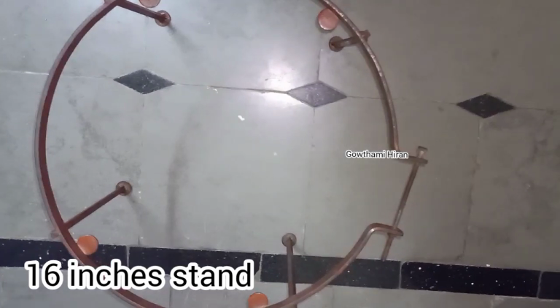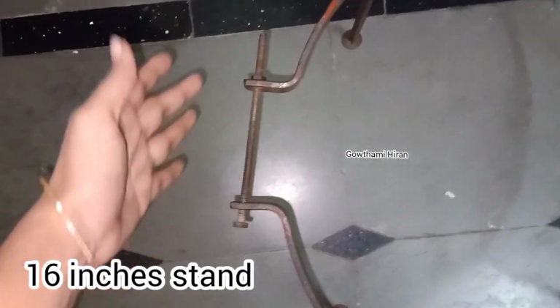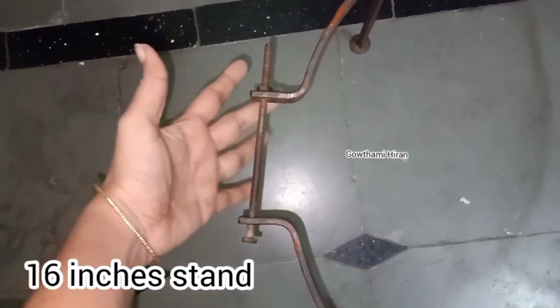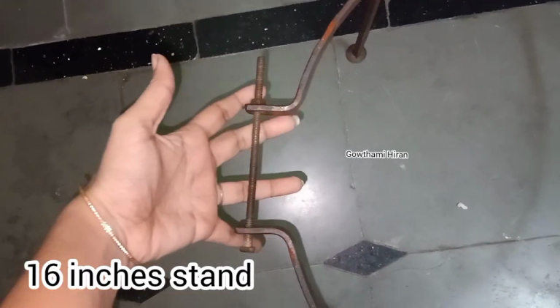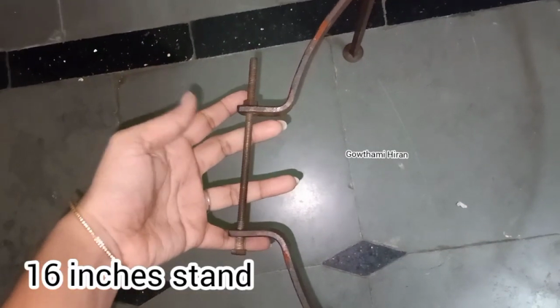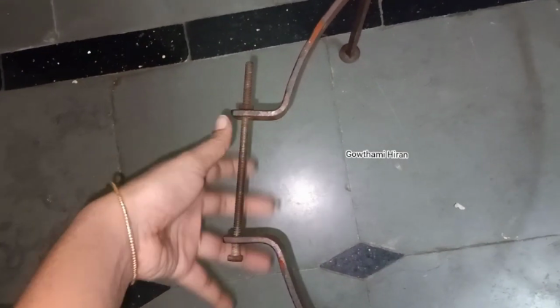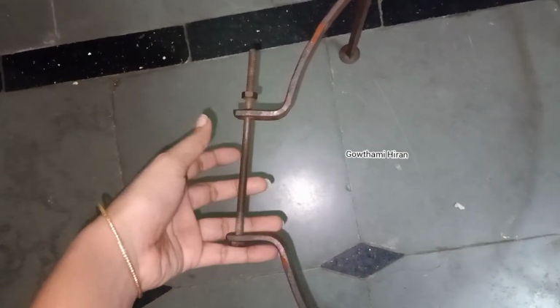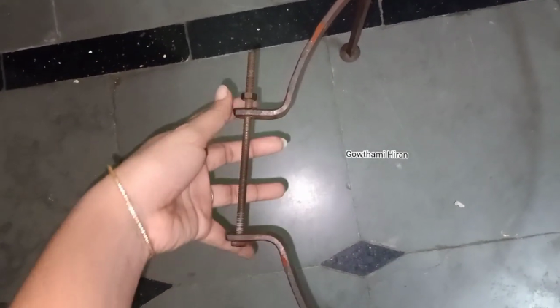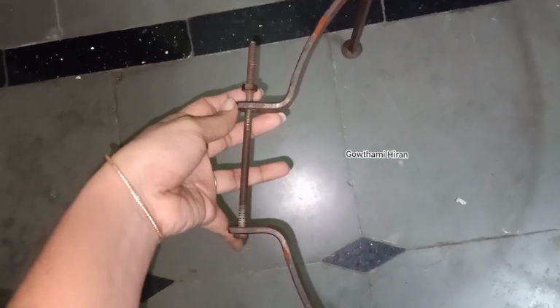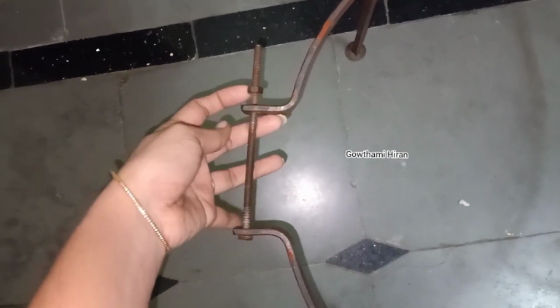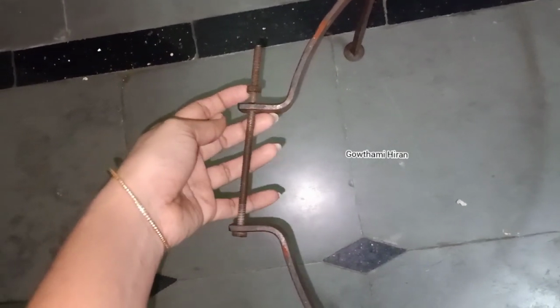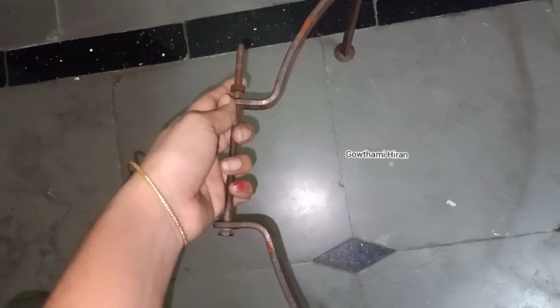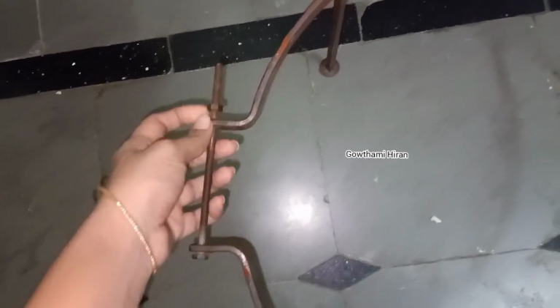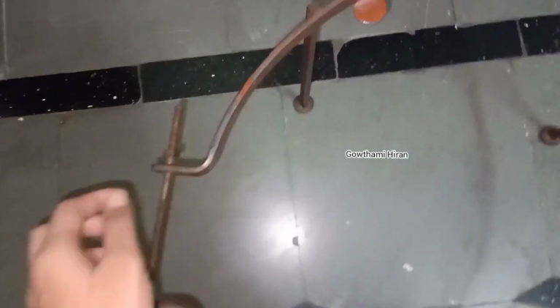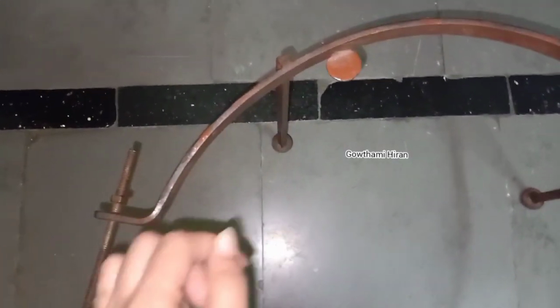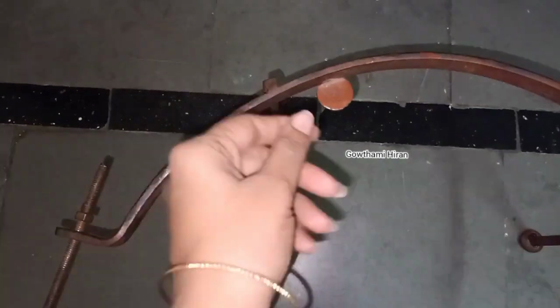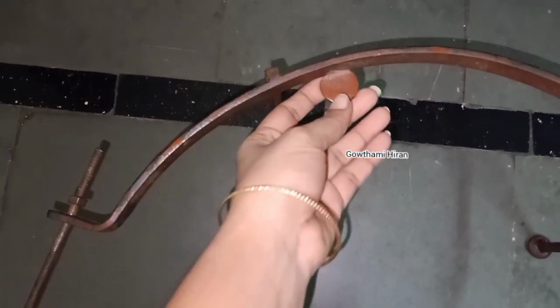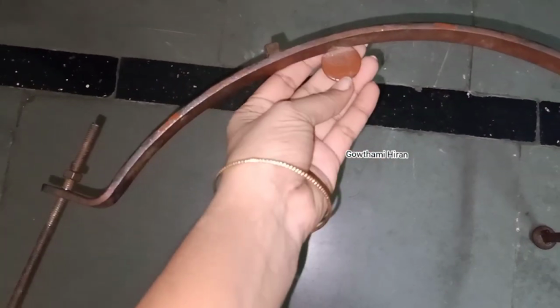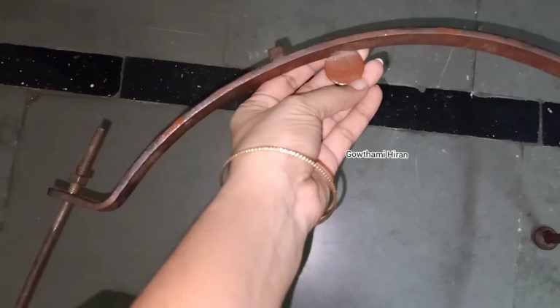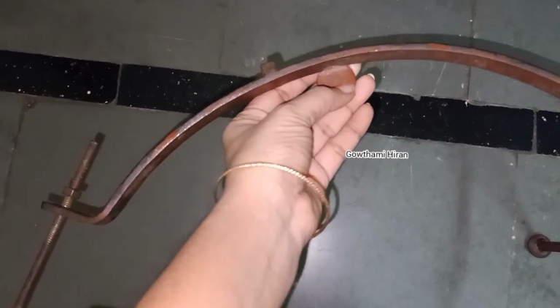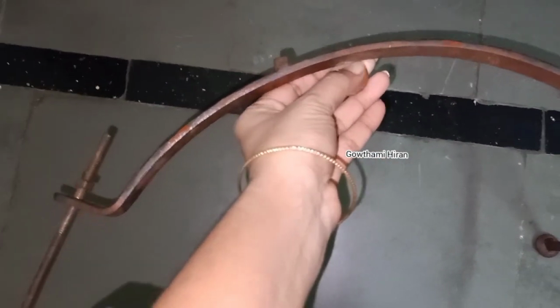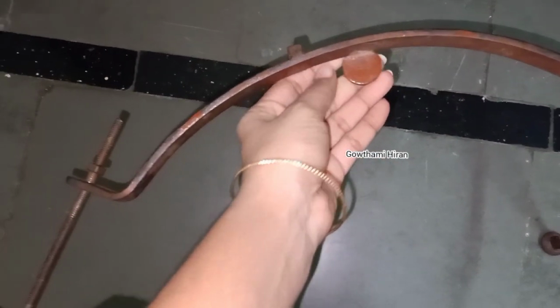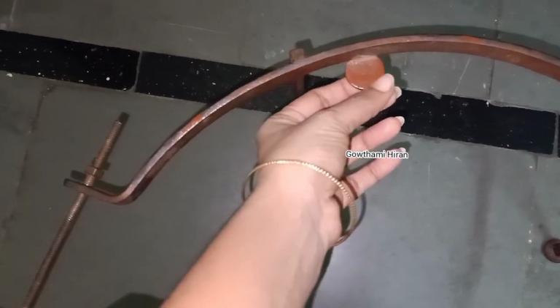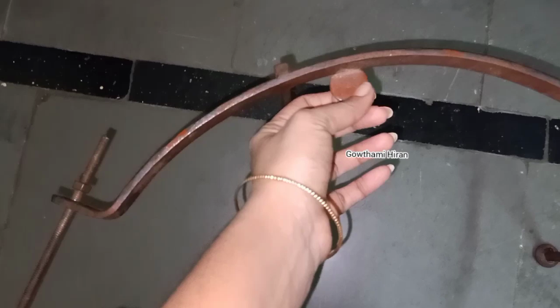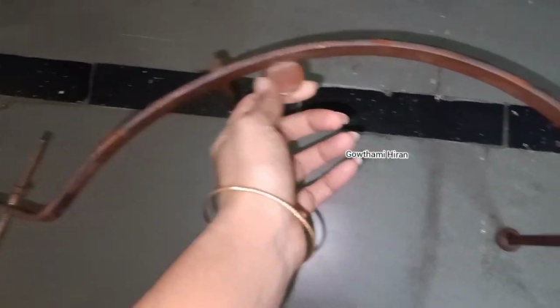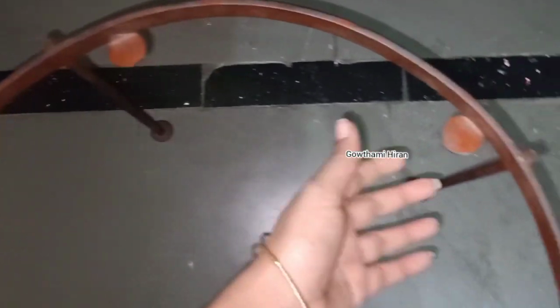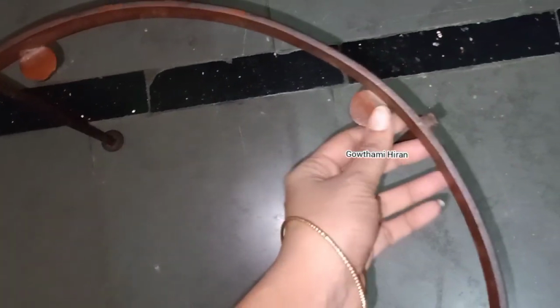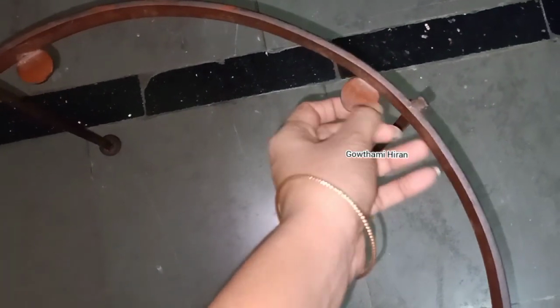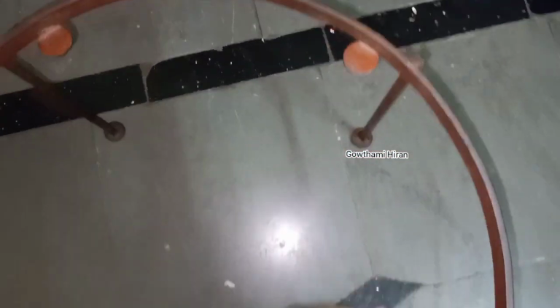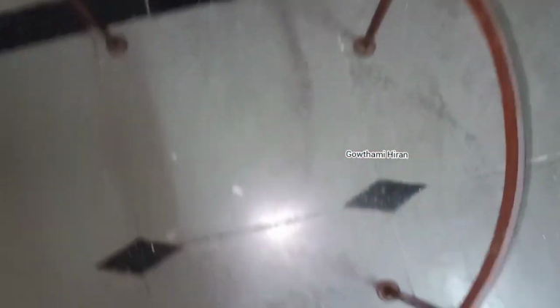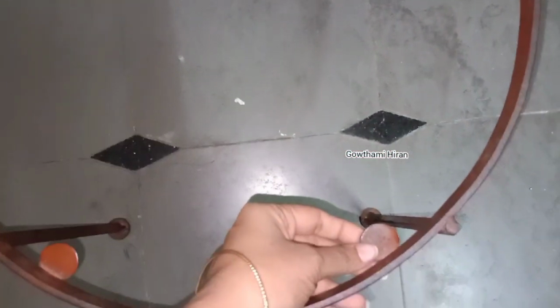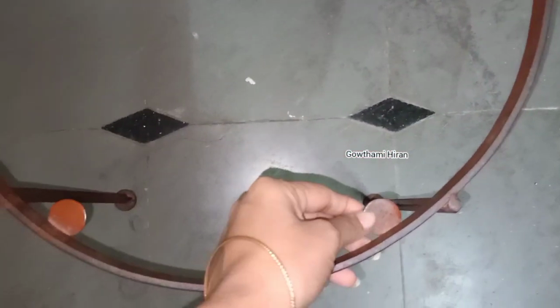I'll show you the stand when I have a screw. I'll show you the loose screw and the frame is sitting. I'll show you the iron material — it's about the size of a 1-rupee coin — and I'll show you the iron material for all 4 sides.